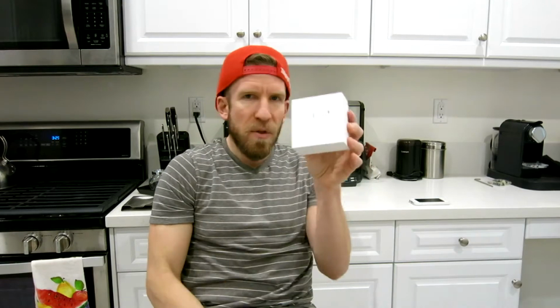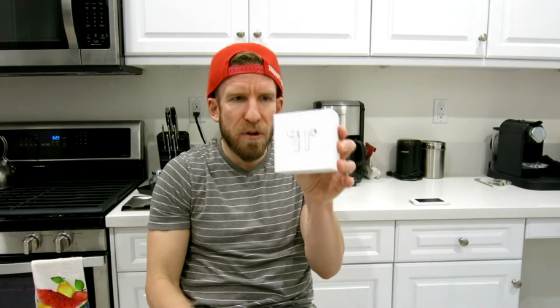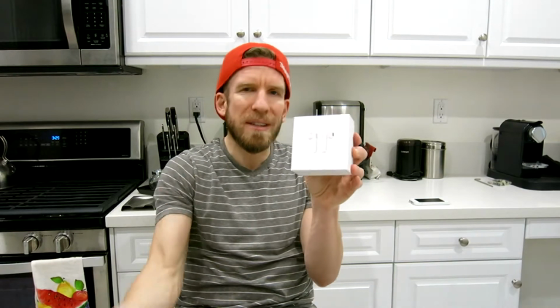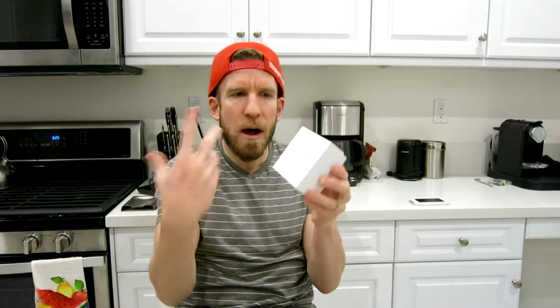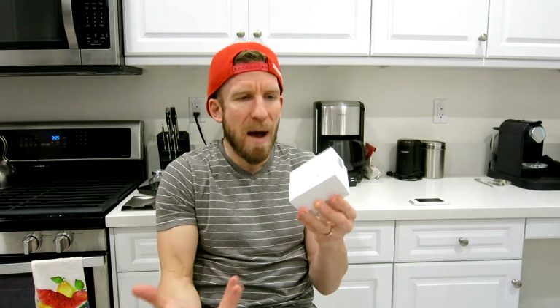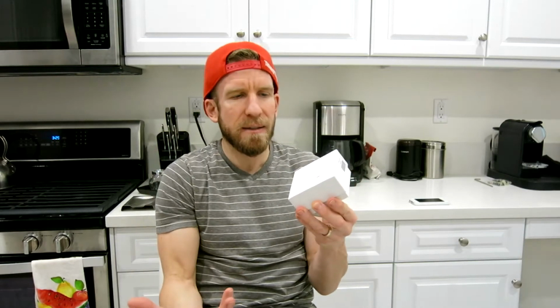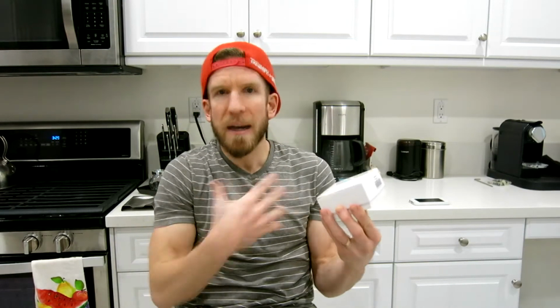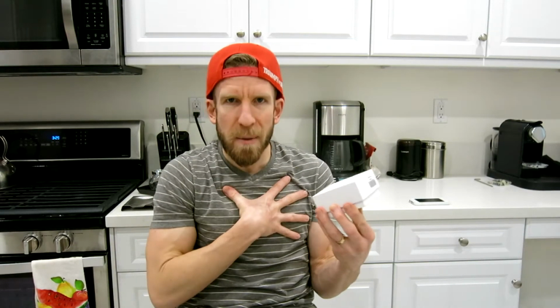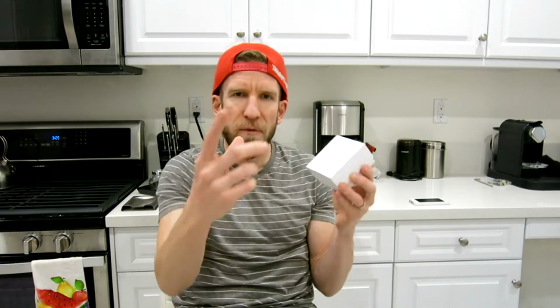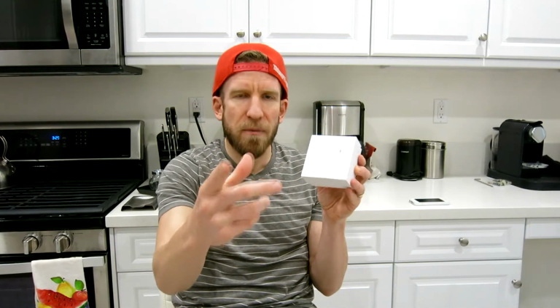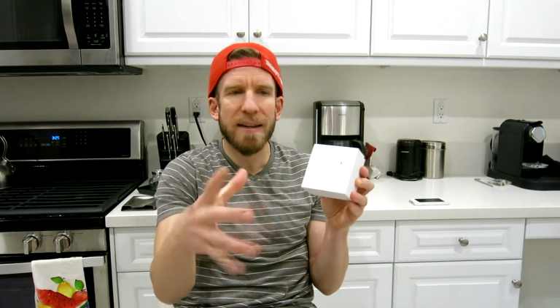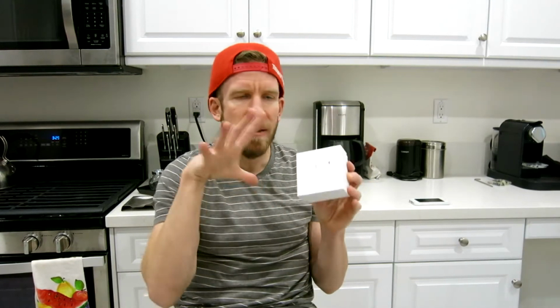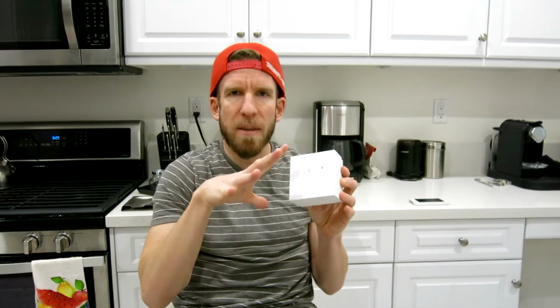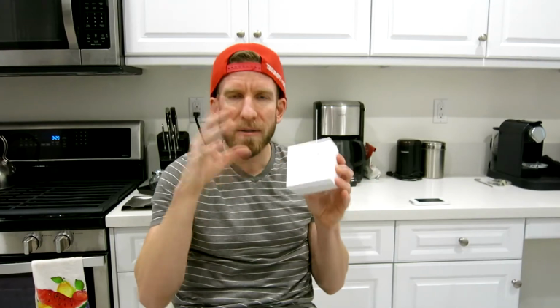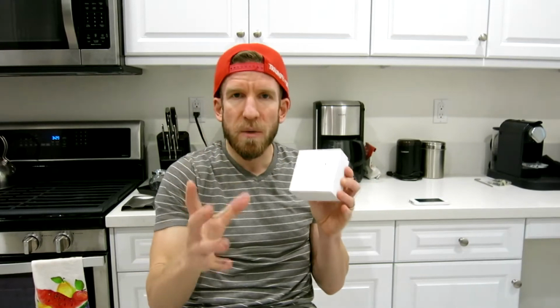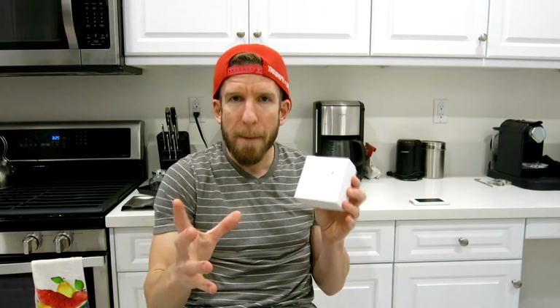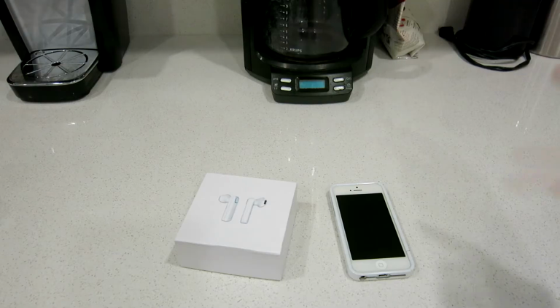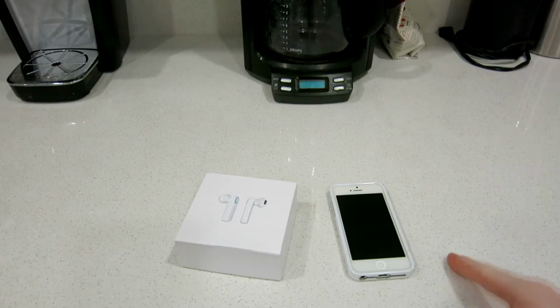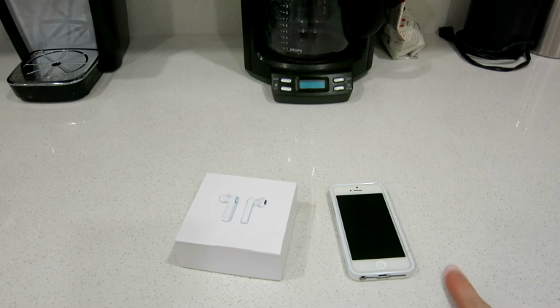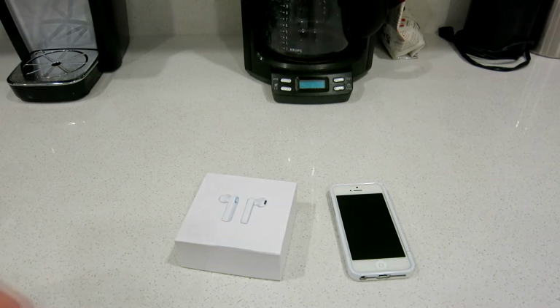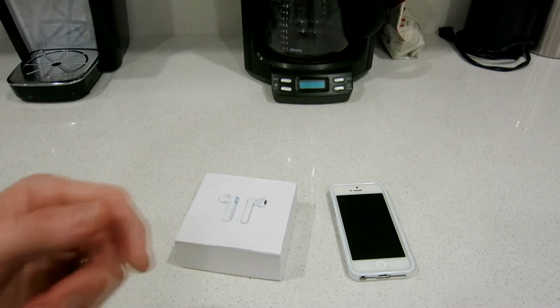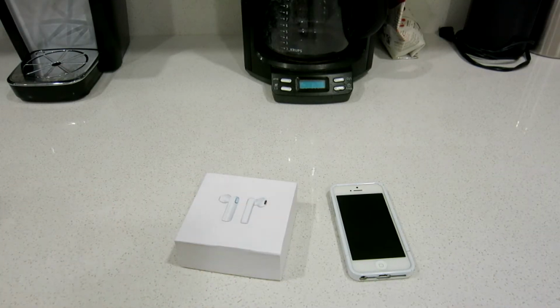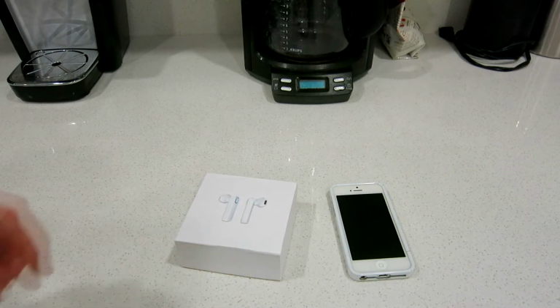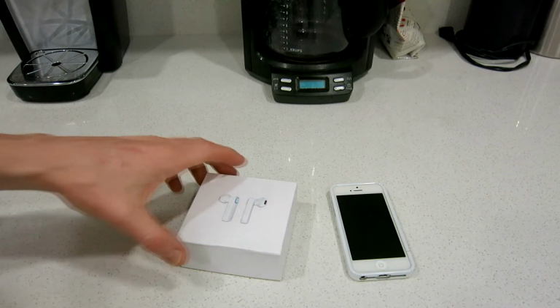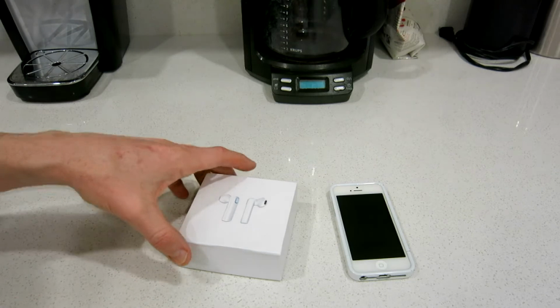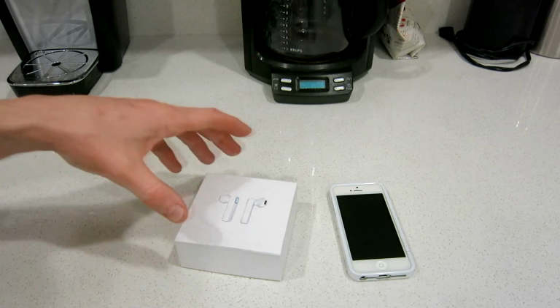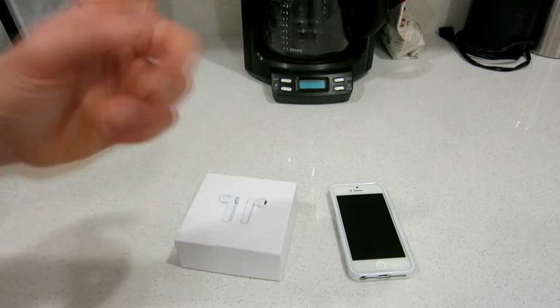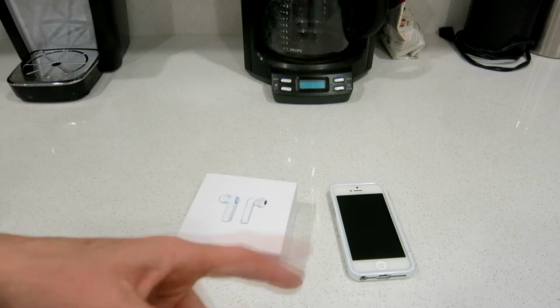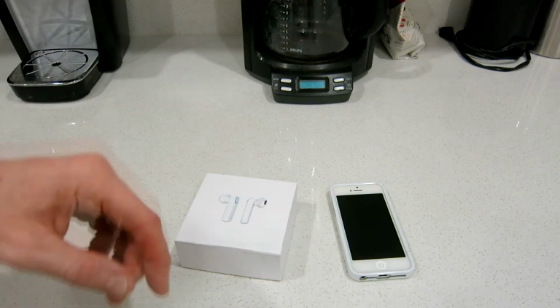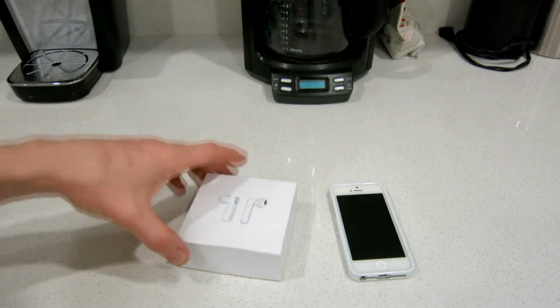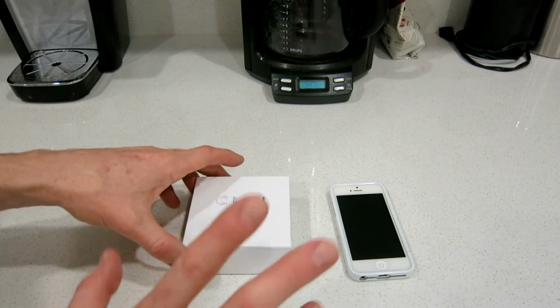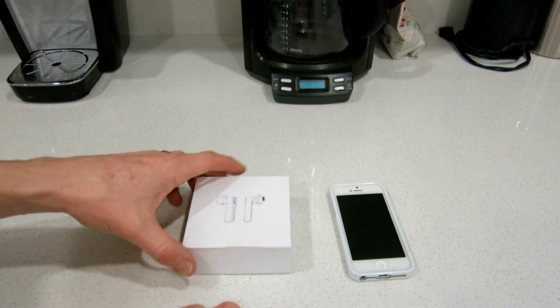So without further ado, let's go ahead and unbox this — again for myself, first time for you guys. Let's see what's in the box. I will be pairing this to an iPhone, and that is an older iPhone 5. Unfortunately my iPhone 6 broke, but we're working on that.